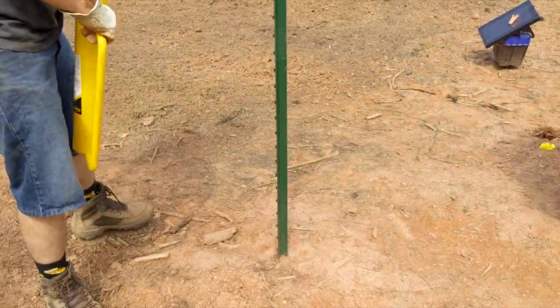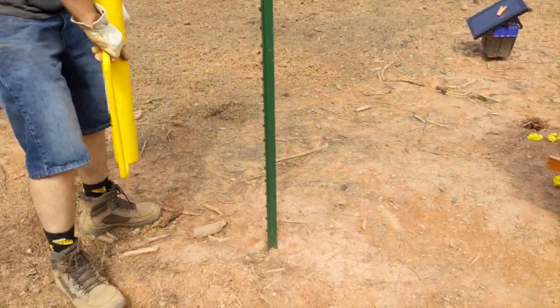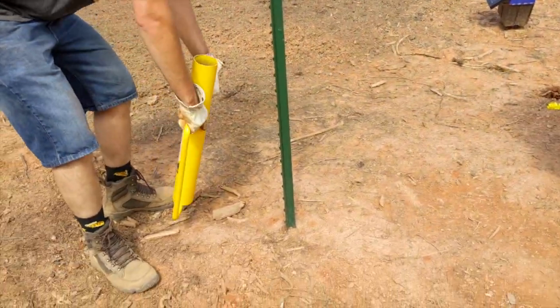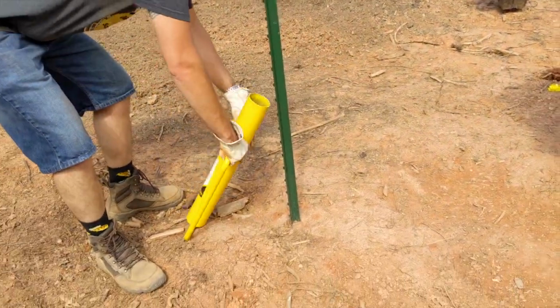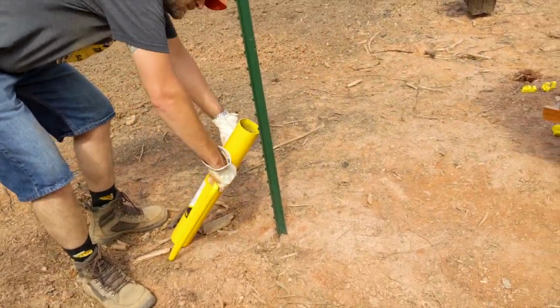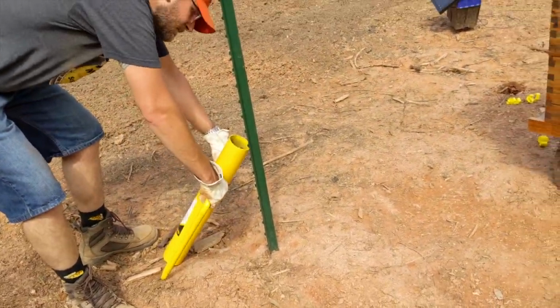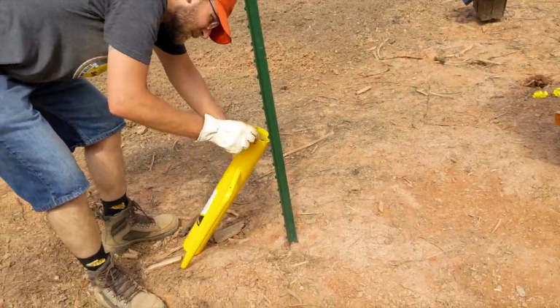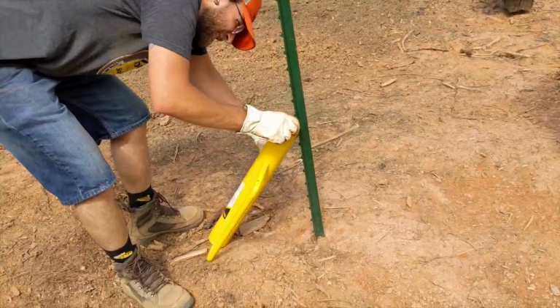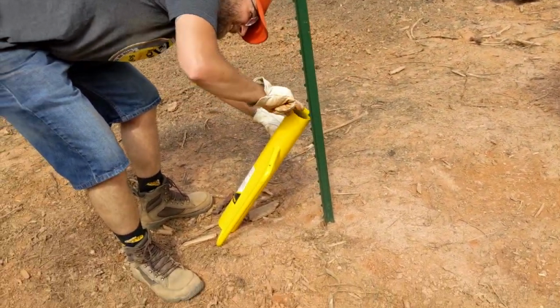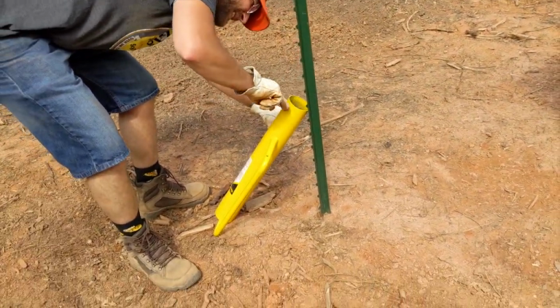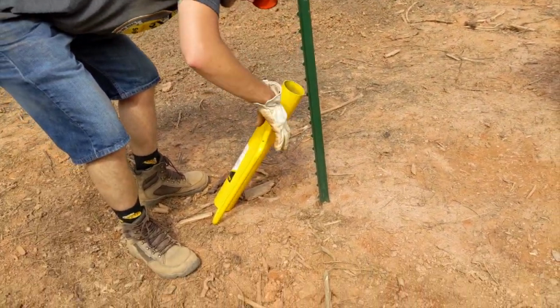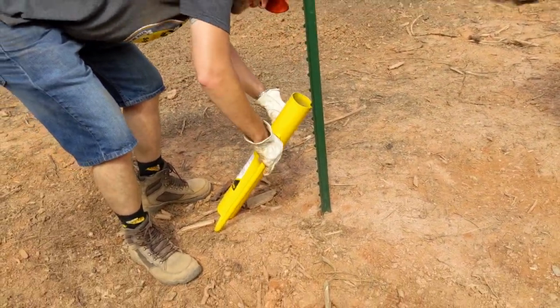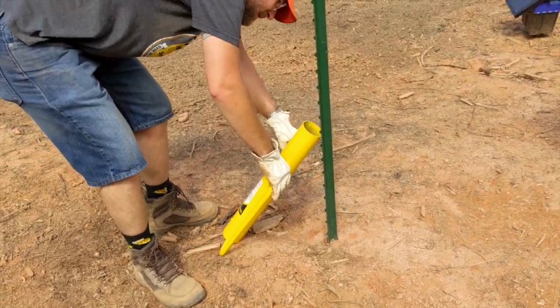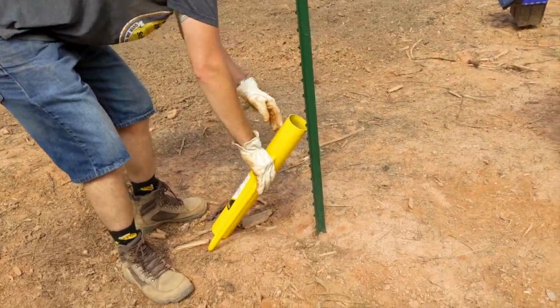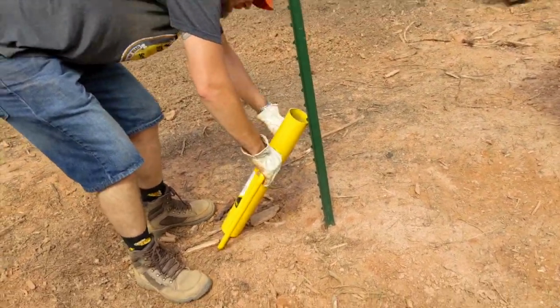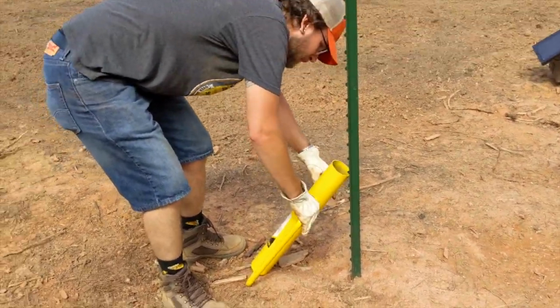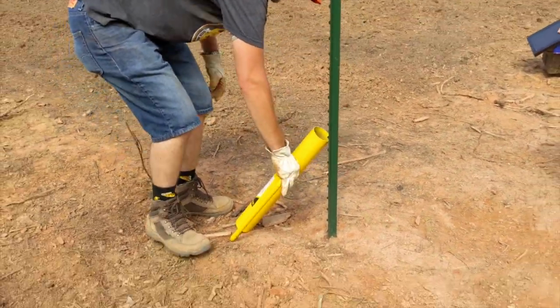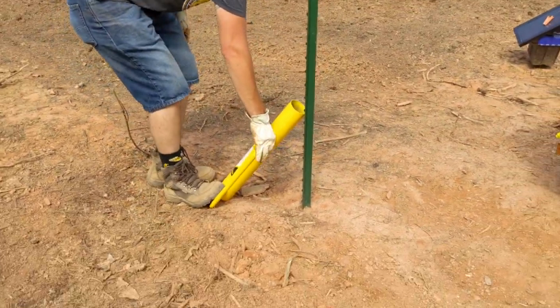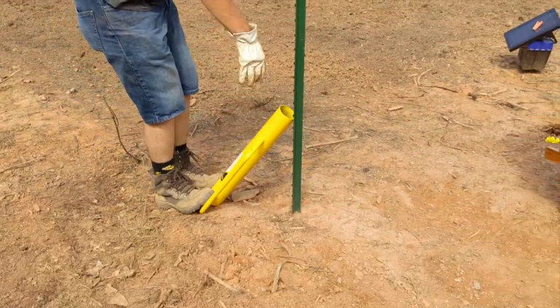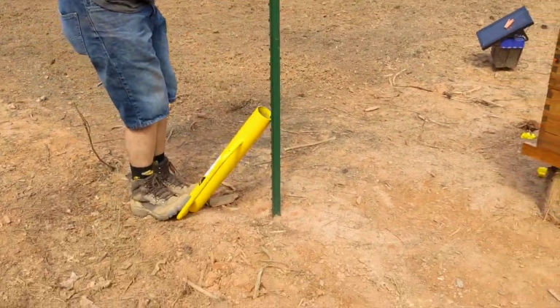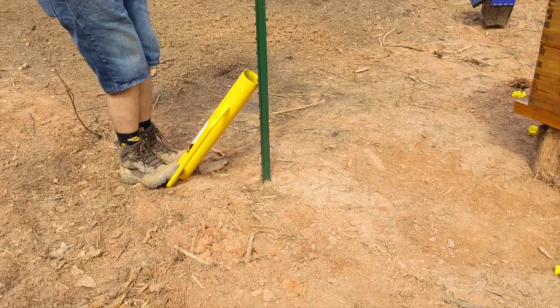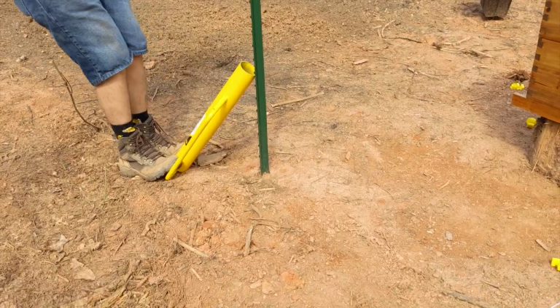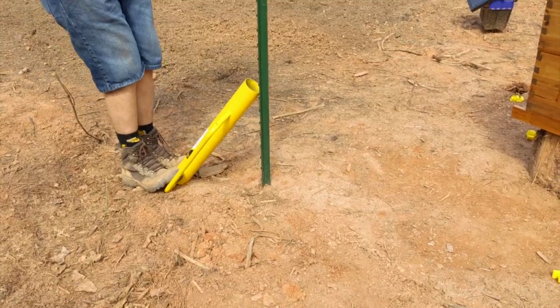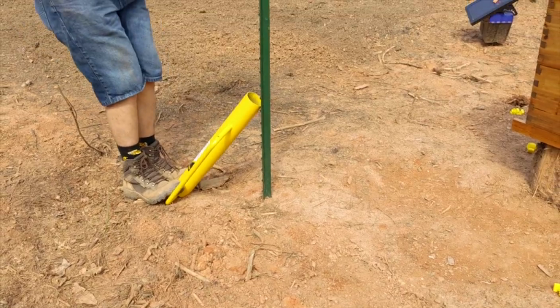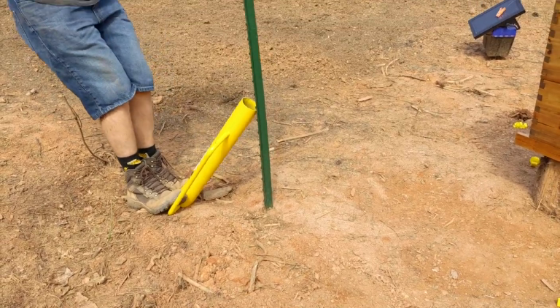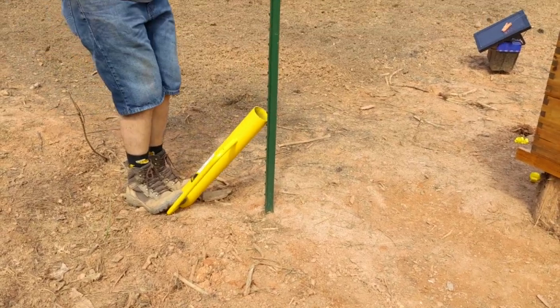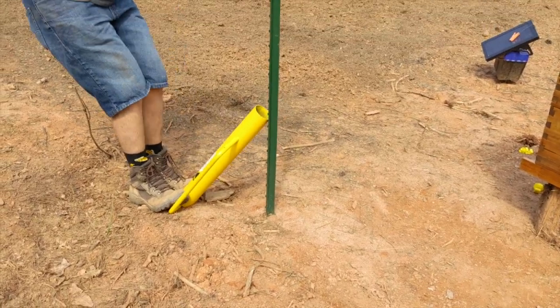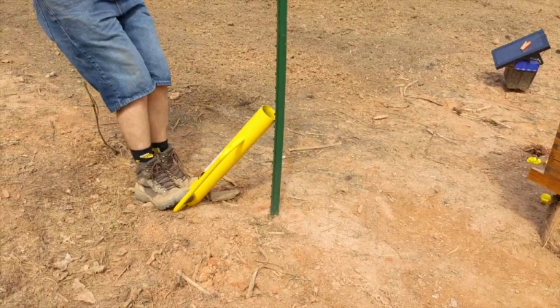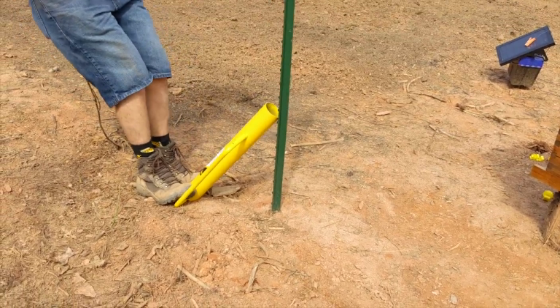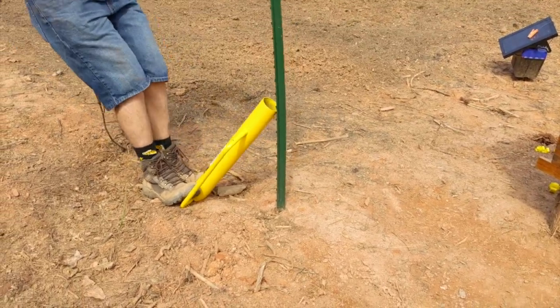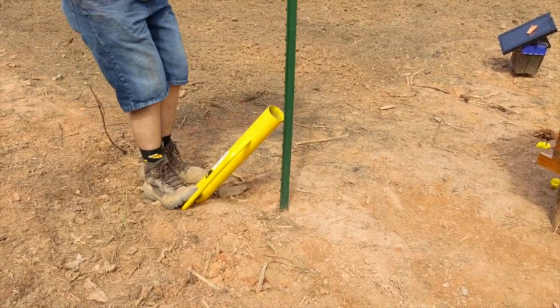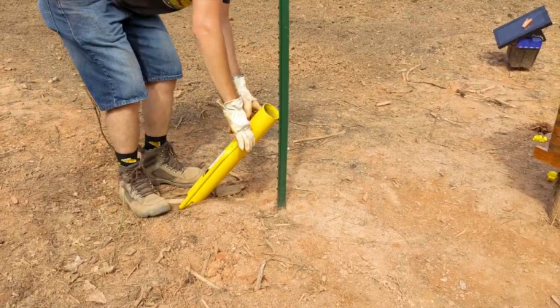A few weeks ago, we set up a temporary fence around our beehive with 6.5 feet tall posts, and we needed to remove them now that we were putting up a taller fence around the whole area.